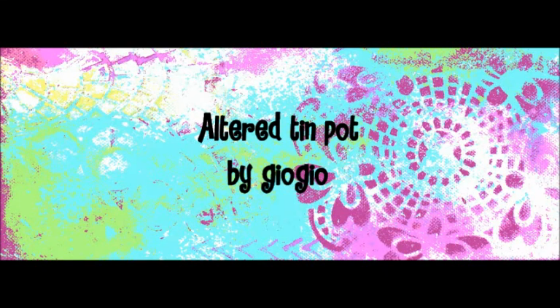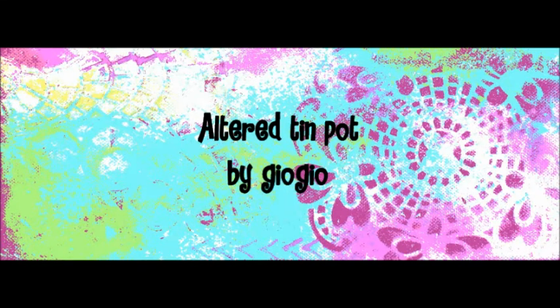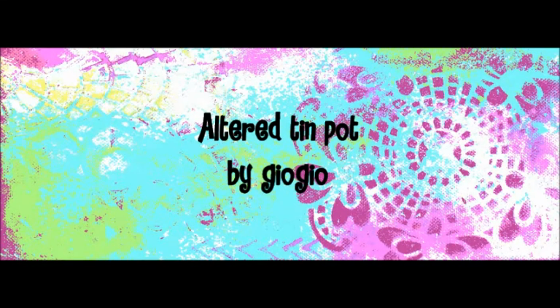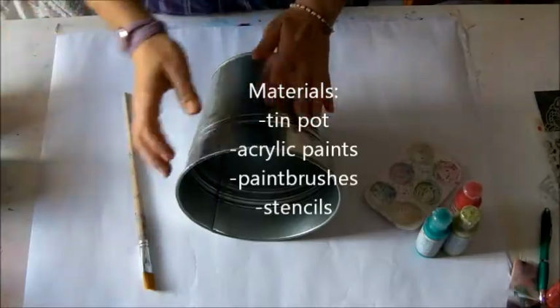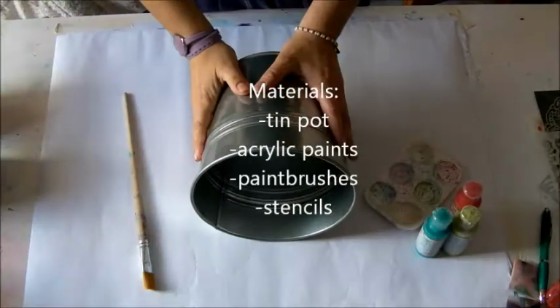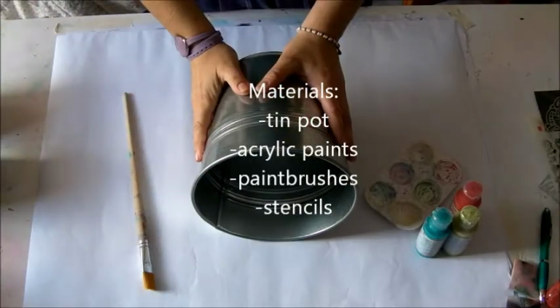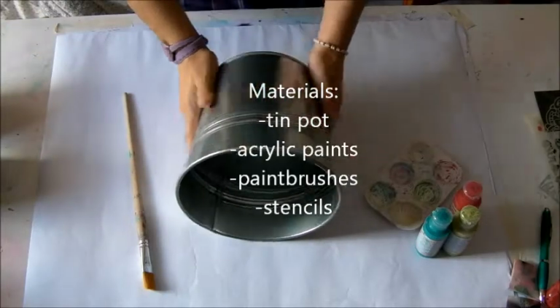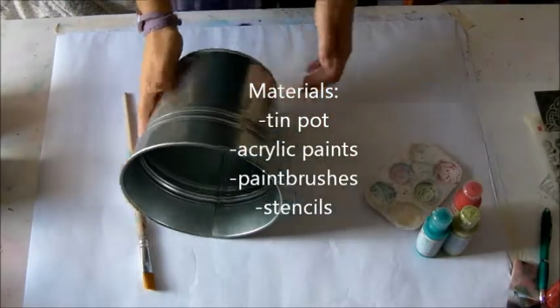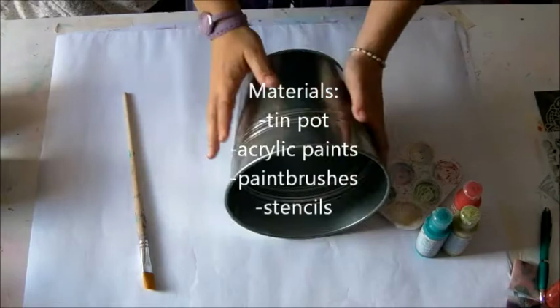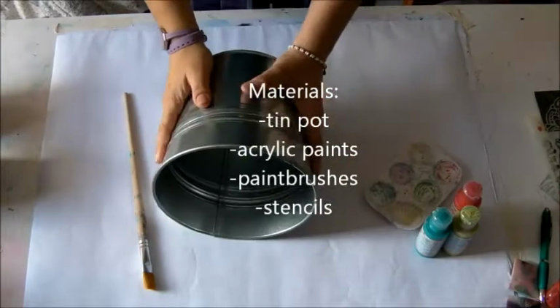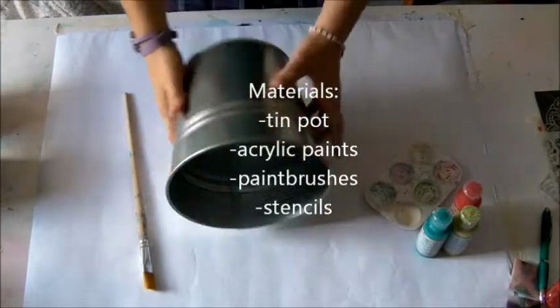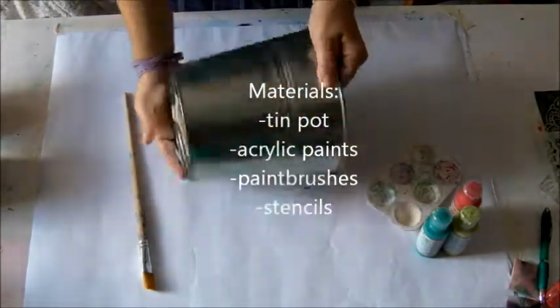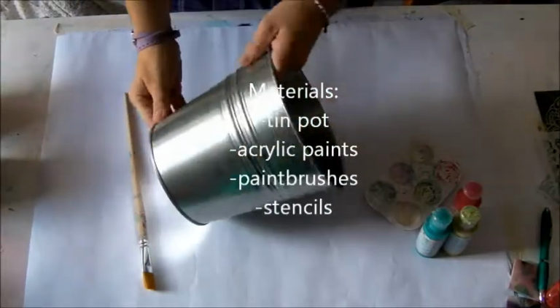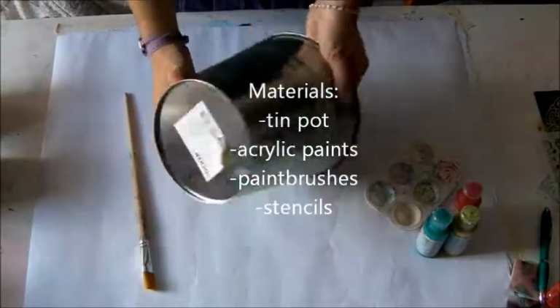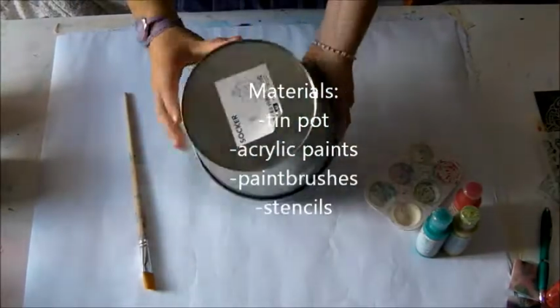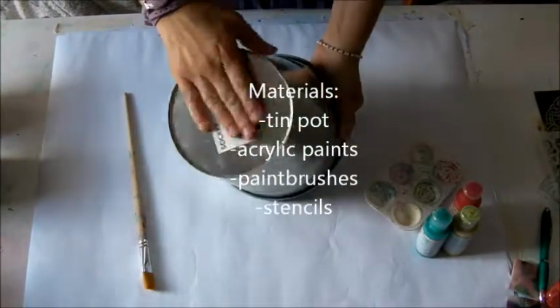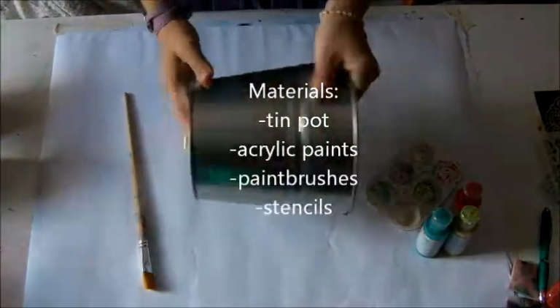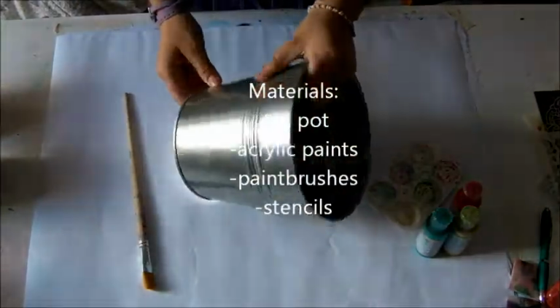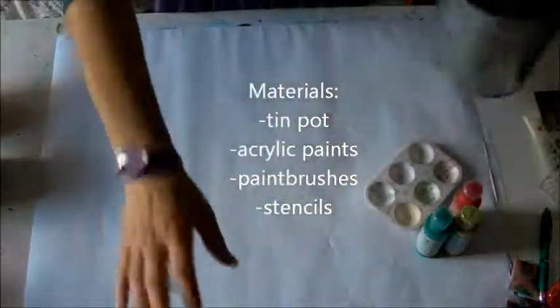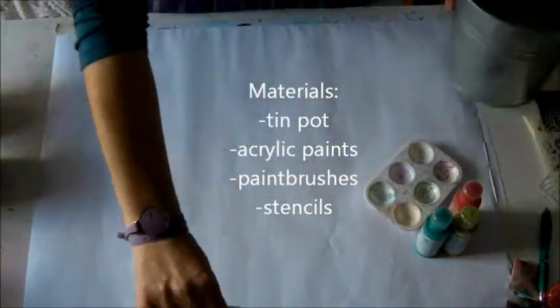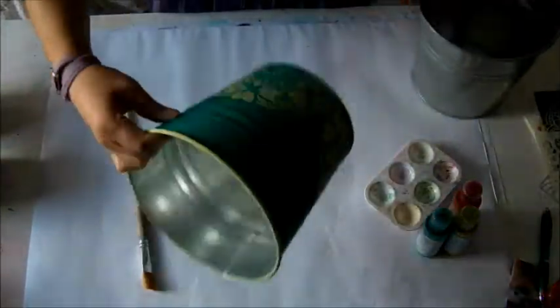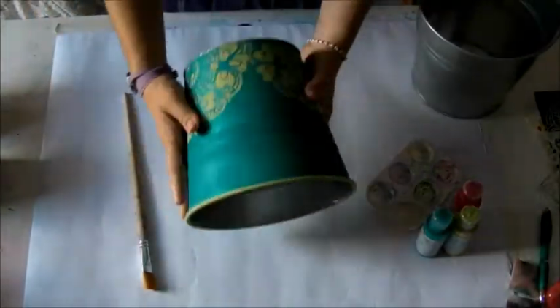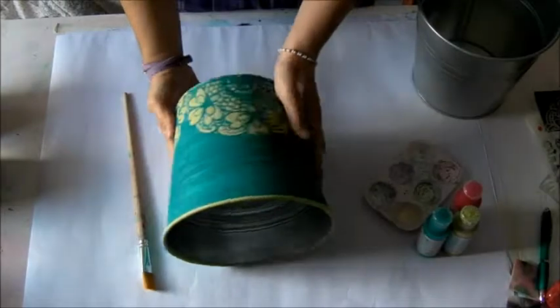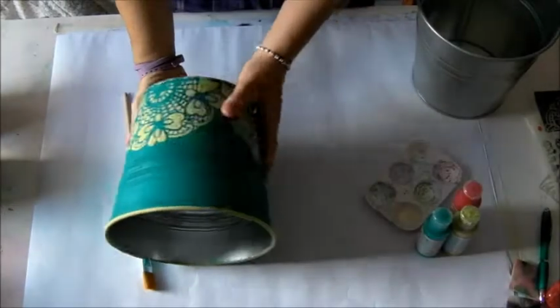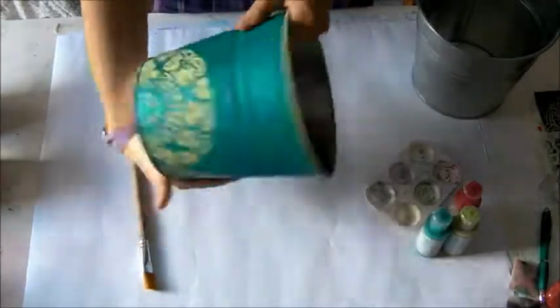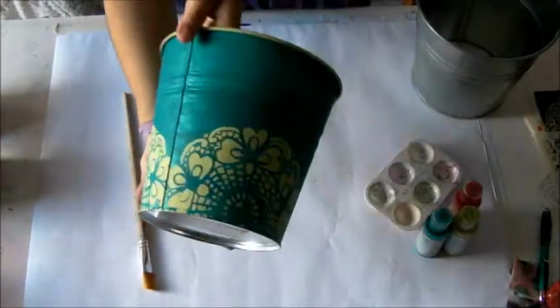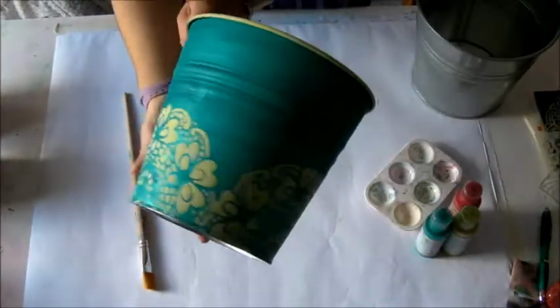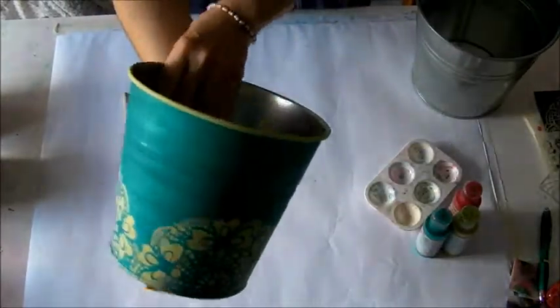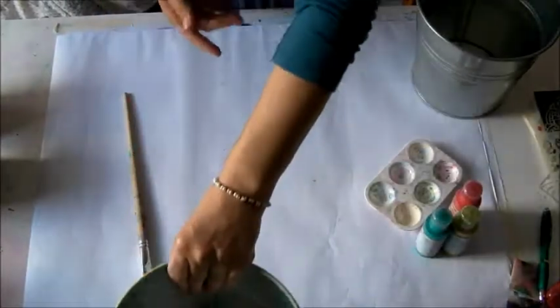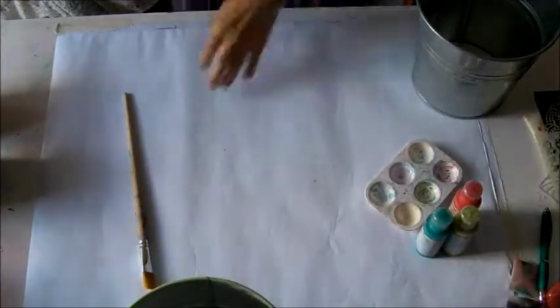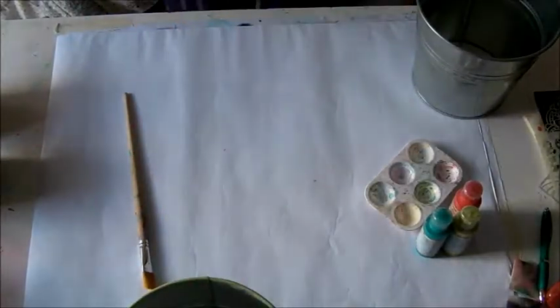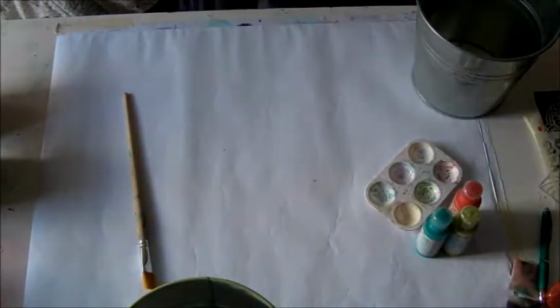Hello to everyone! Today I'll show you how to decorate a tin pot. This is one from Ikea, a very cheap one. I made two versions, a green one and a red one.